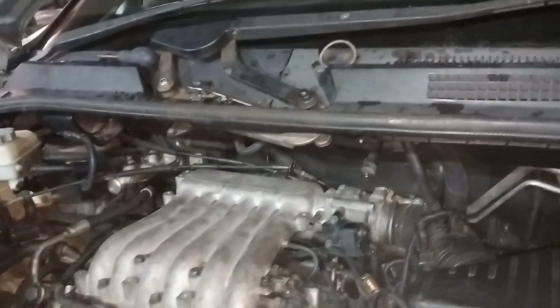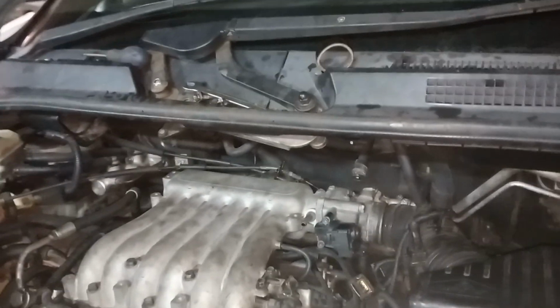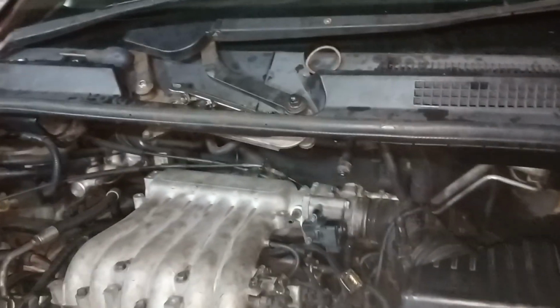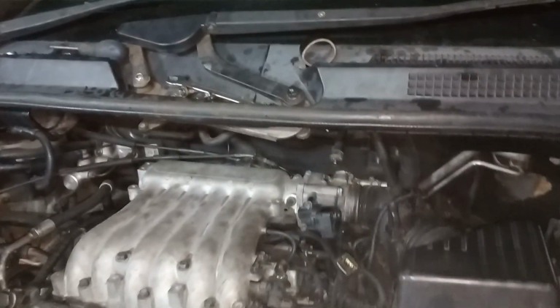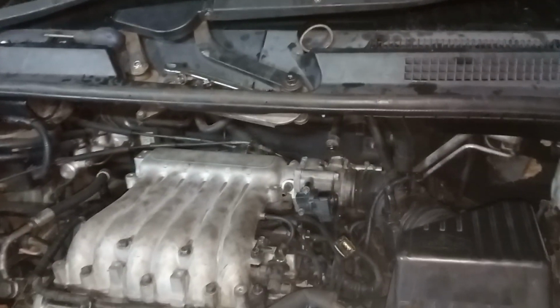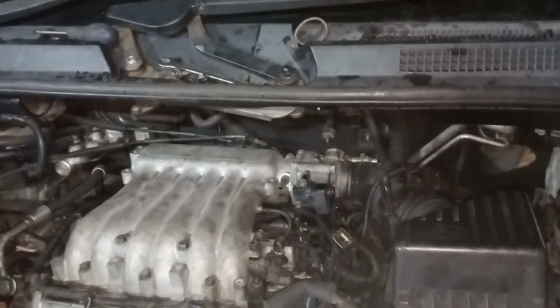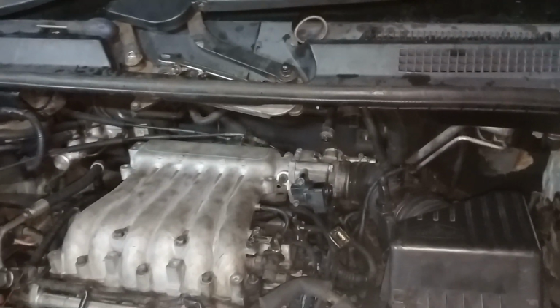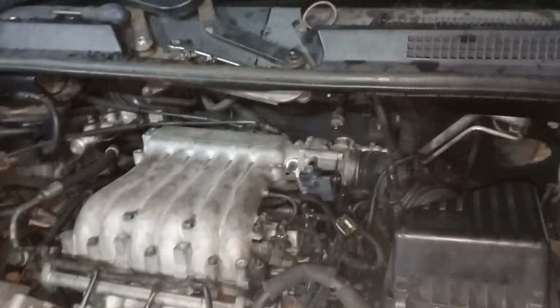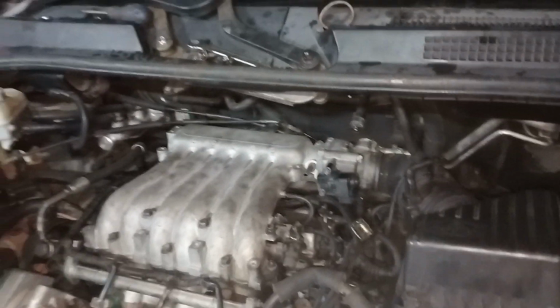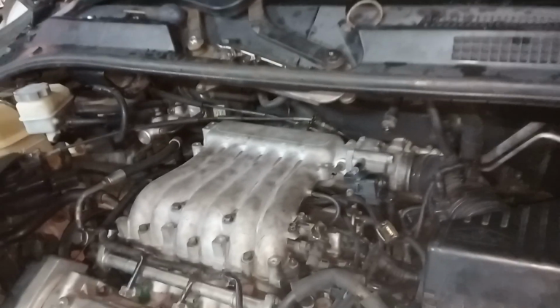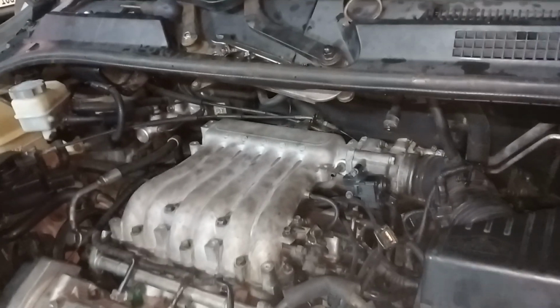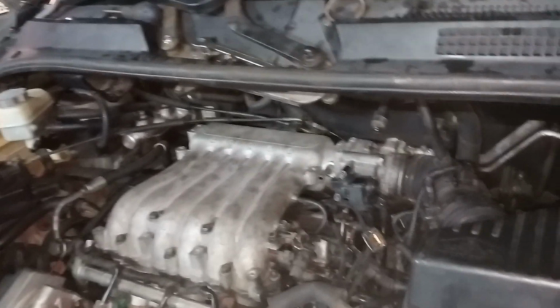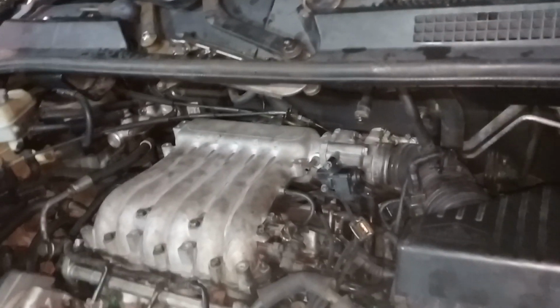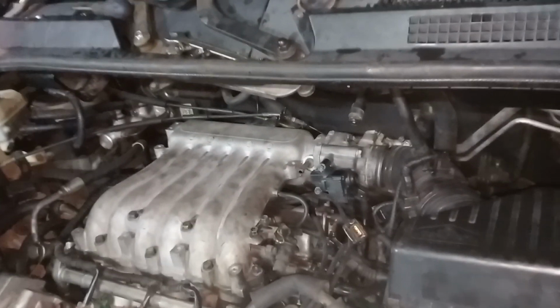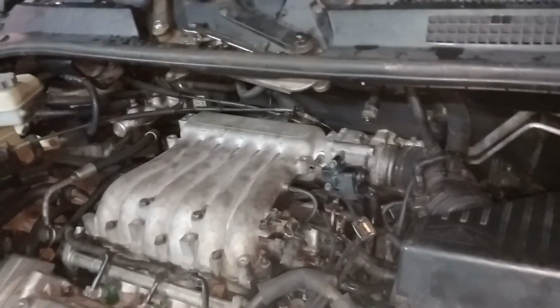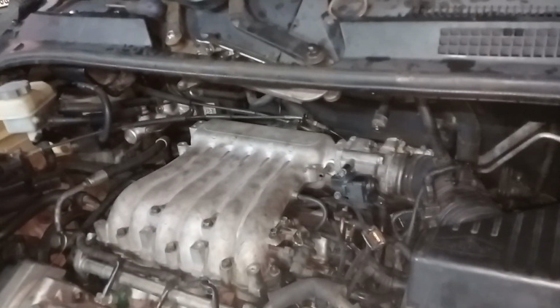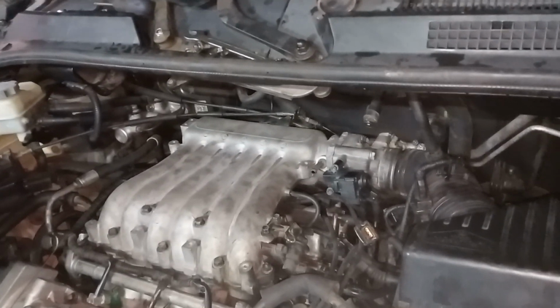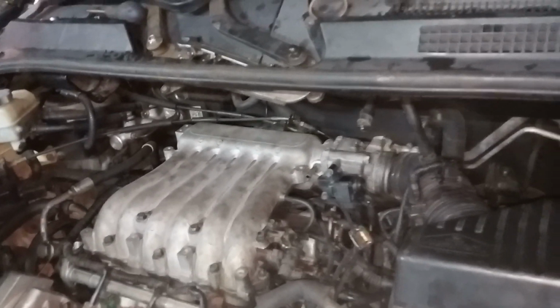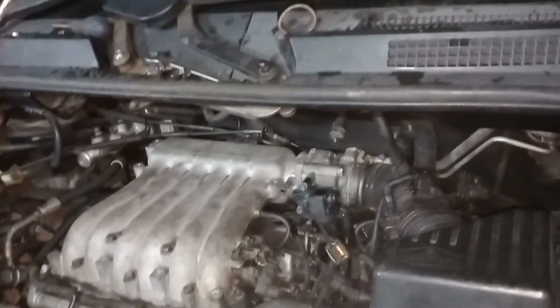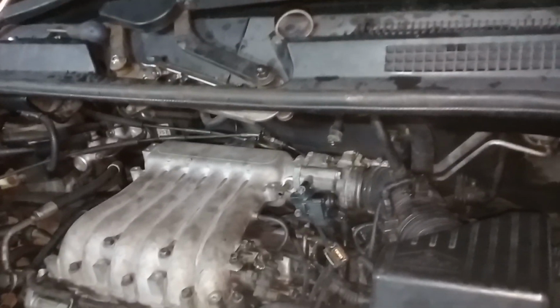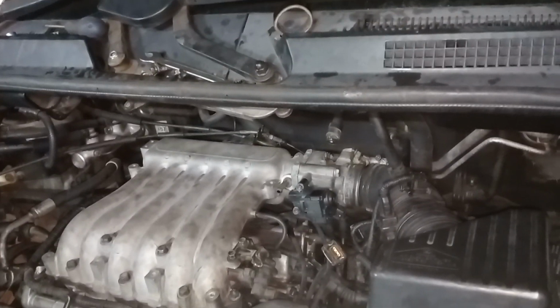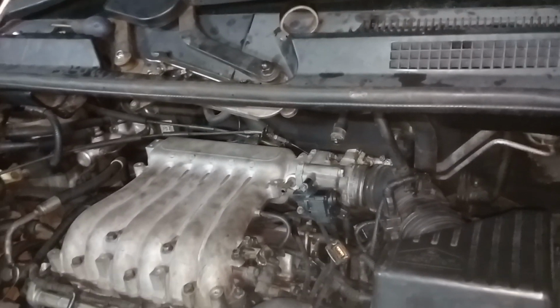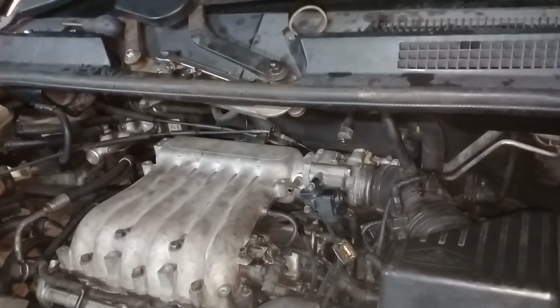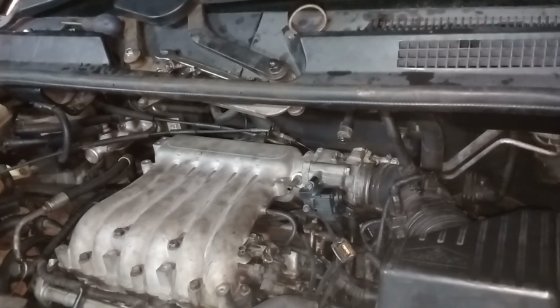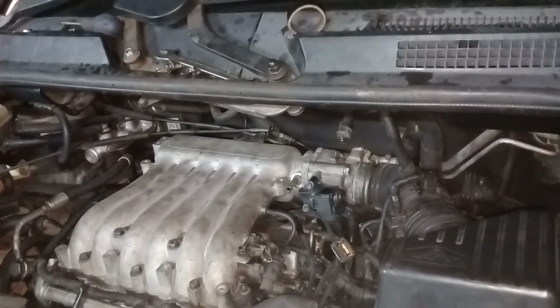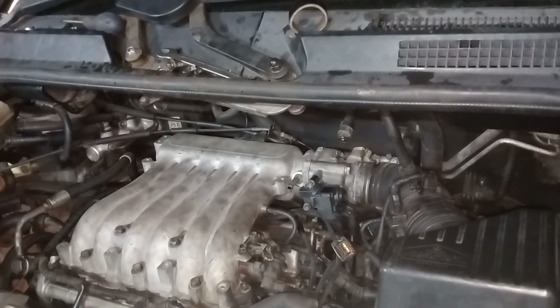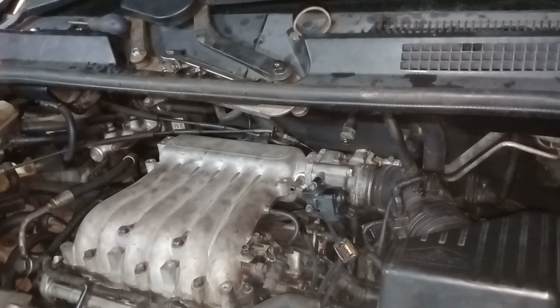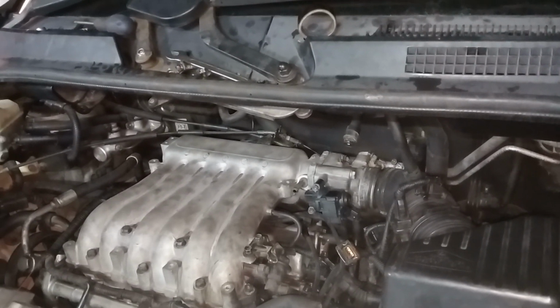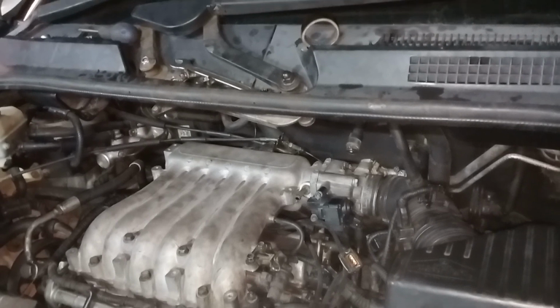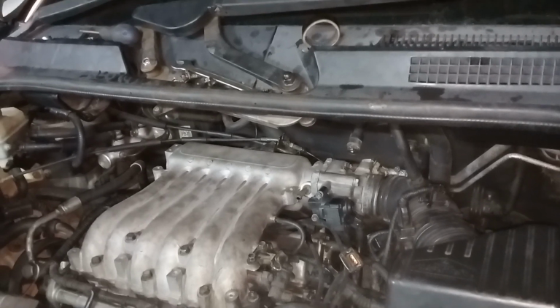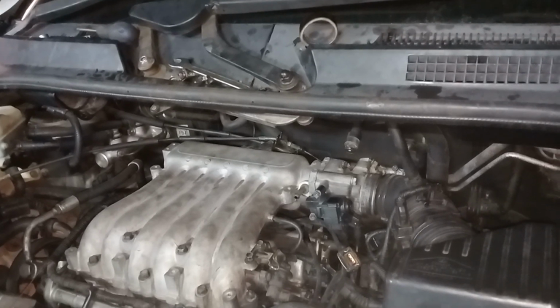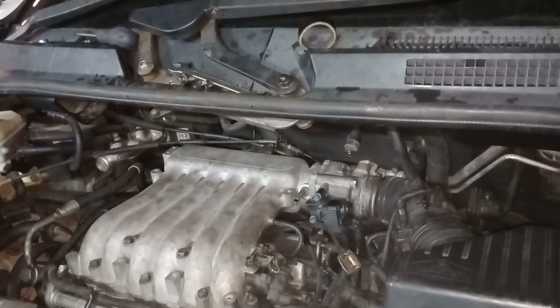On other cars things are simple, but on this one things are different. You can see that it's doing a lot of work to take this out.